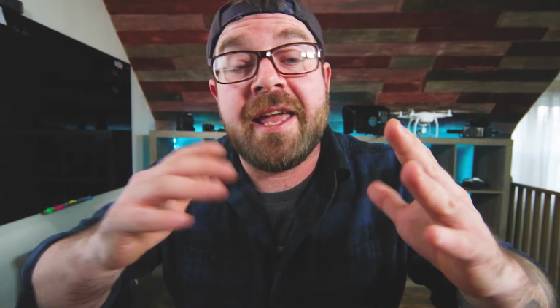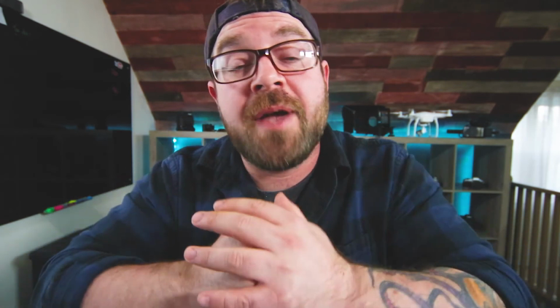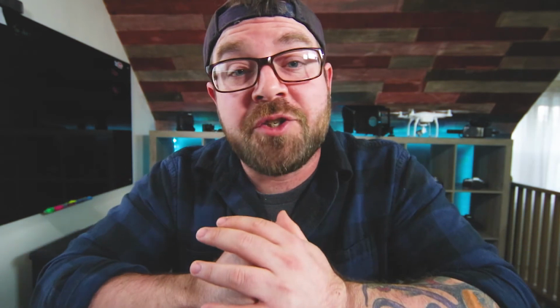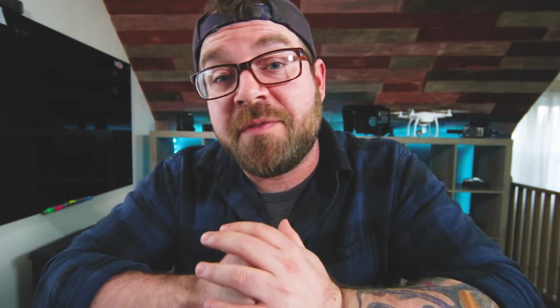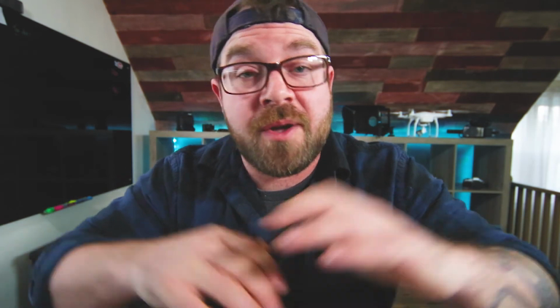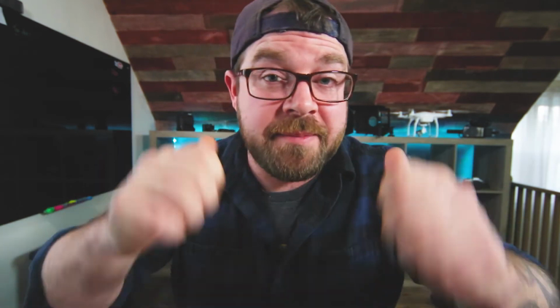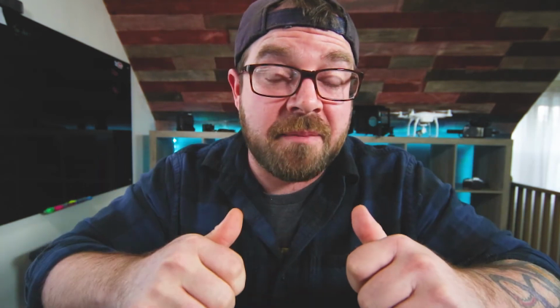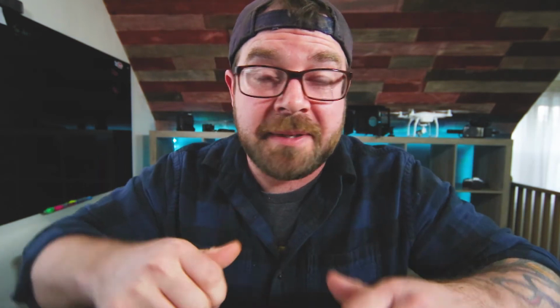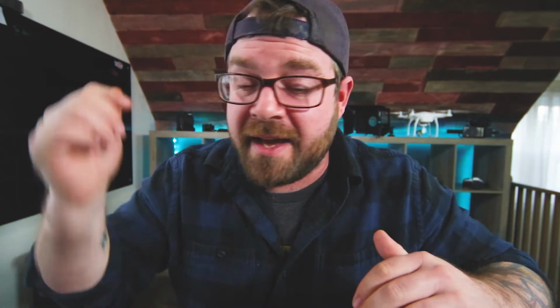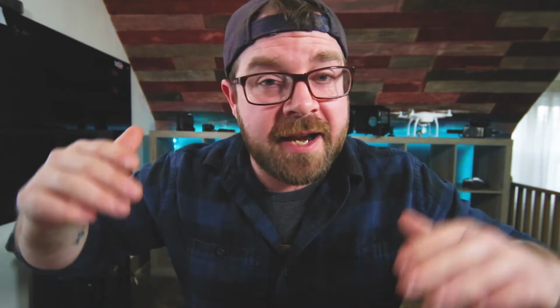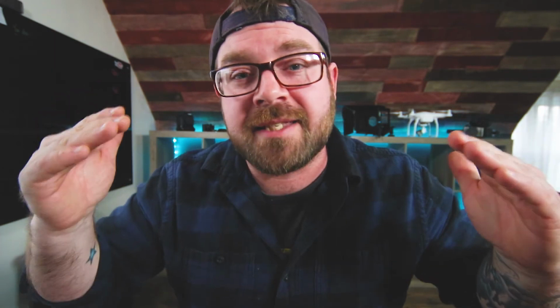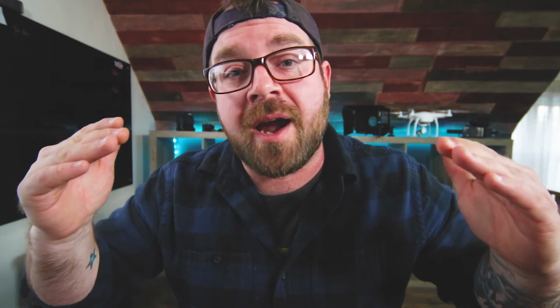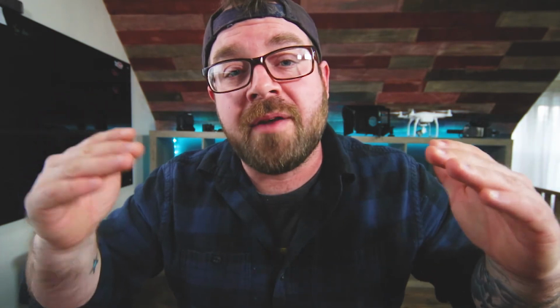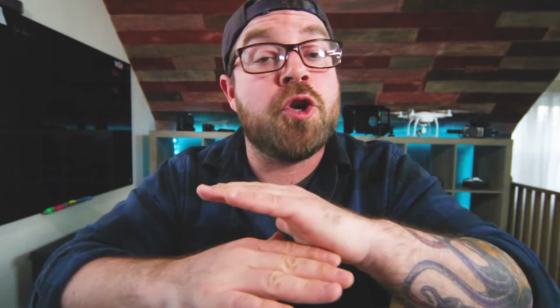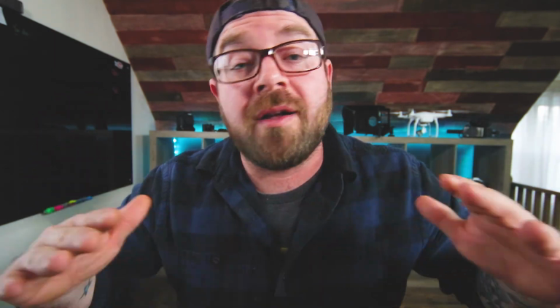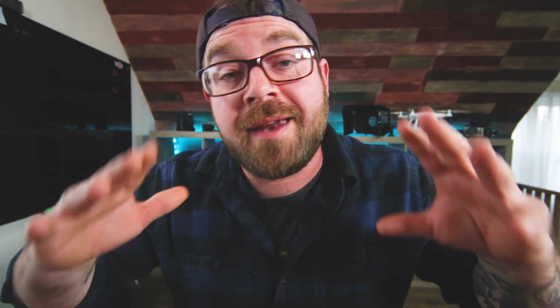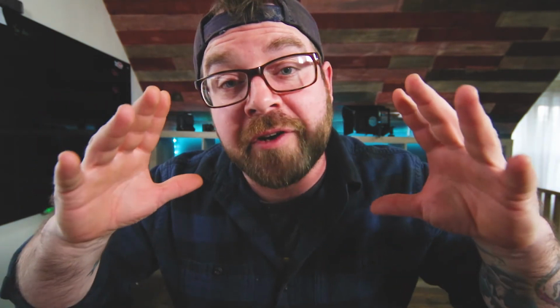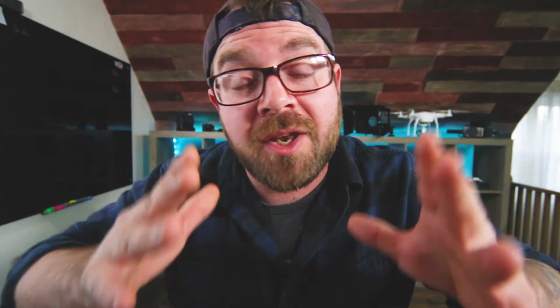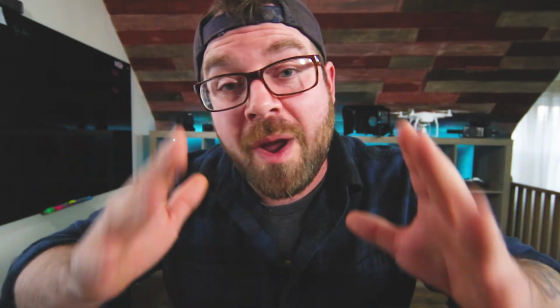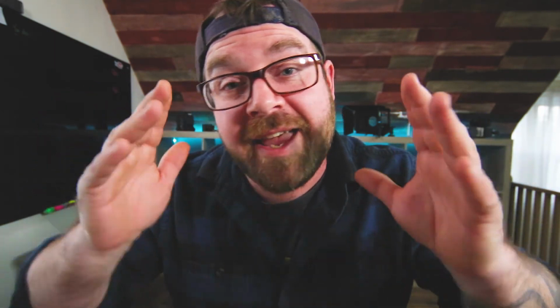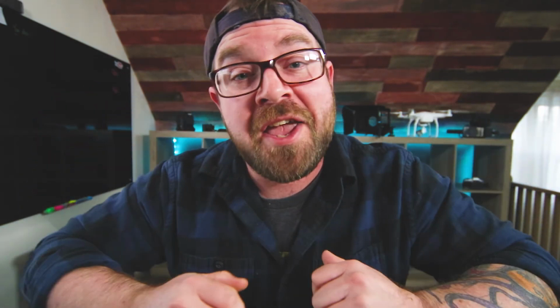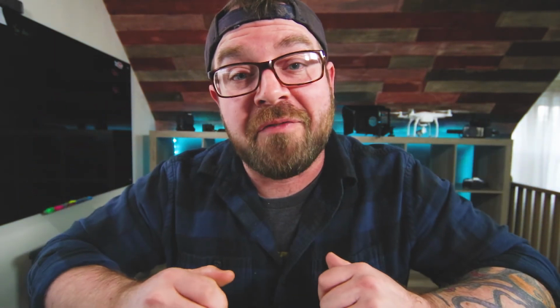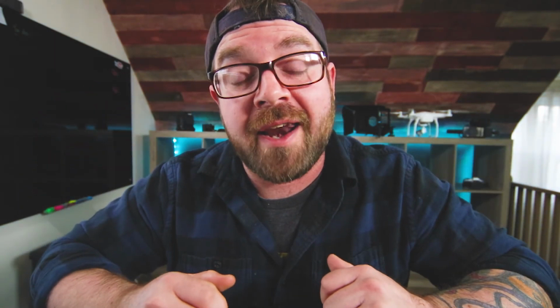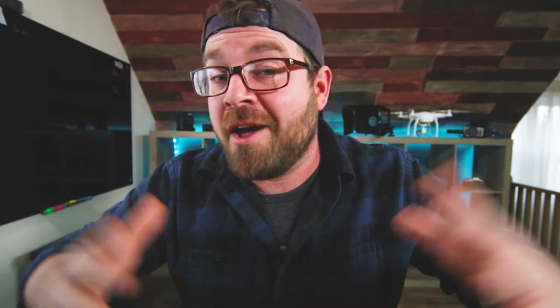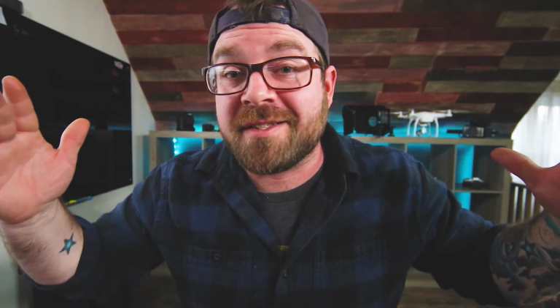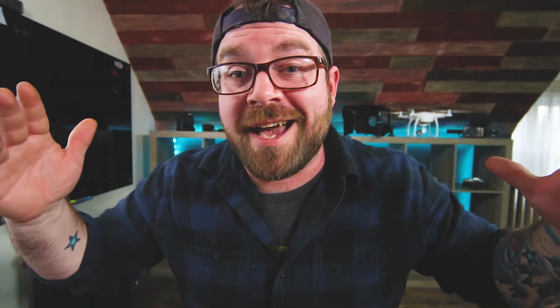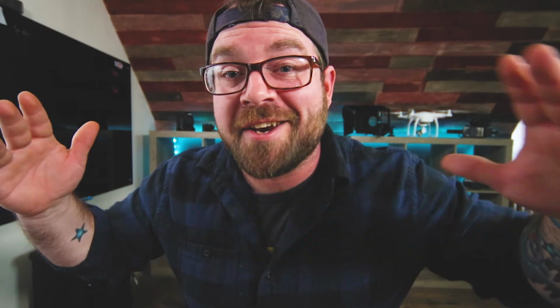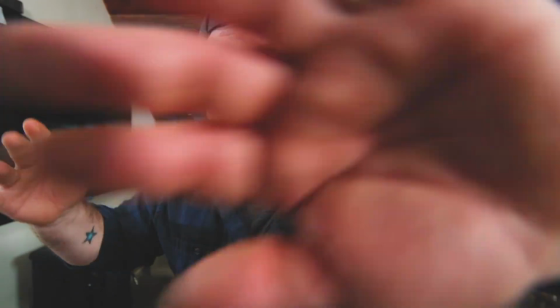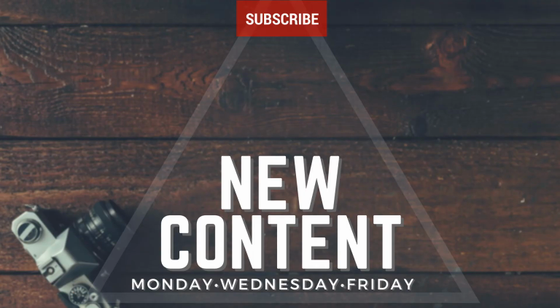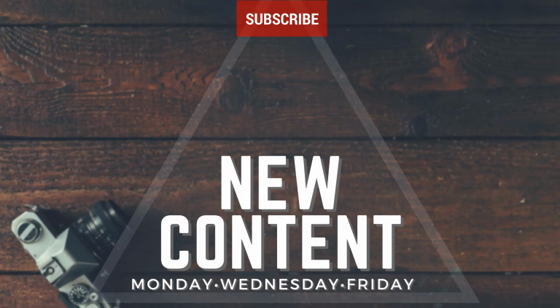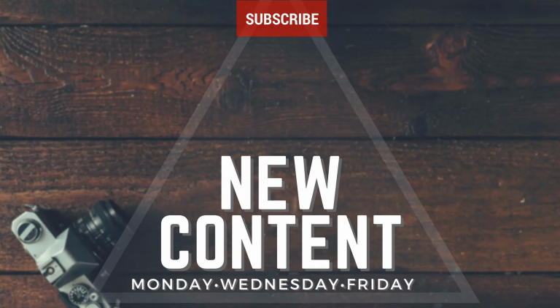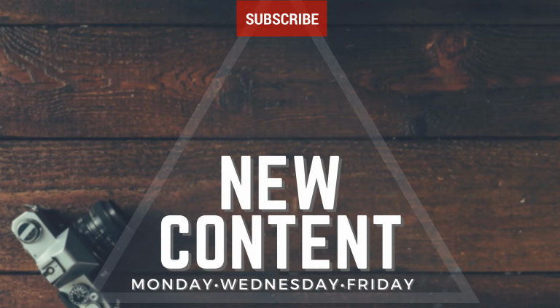If you guys enjoyed this video, go ahead and give me a thumbs up. Hit that subscribe button for new content every Monday, Wednesday, and Friday. I'll see you guys later. Bye now.